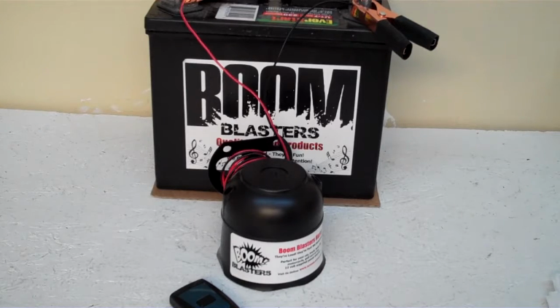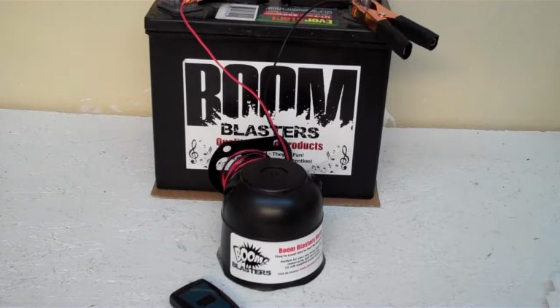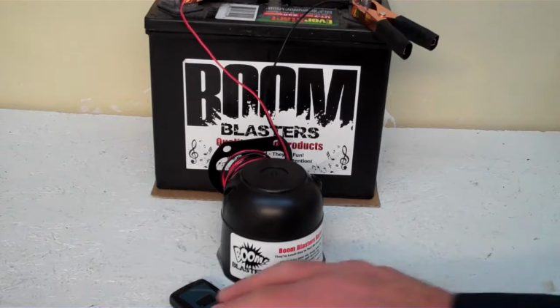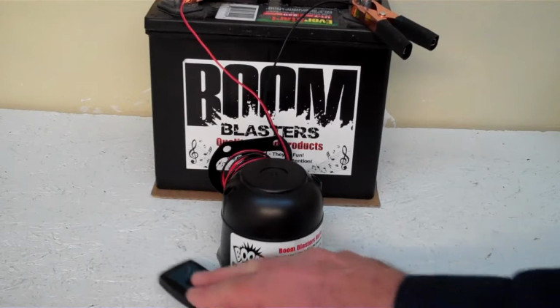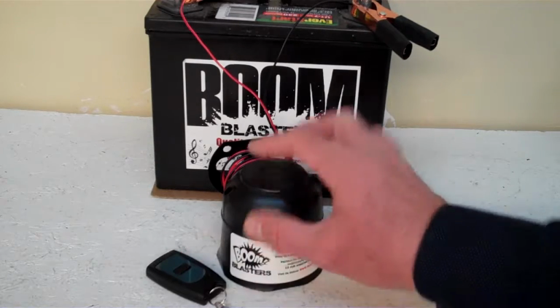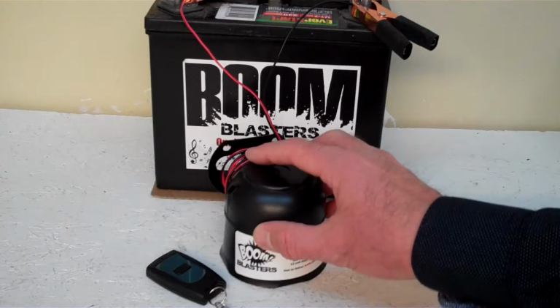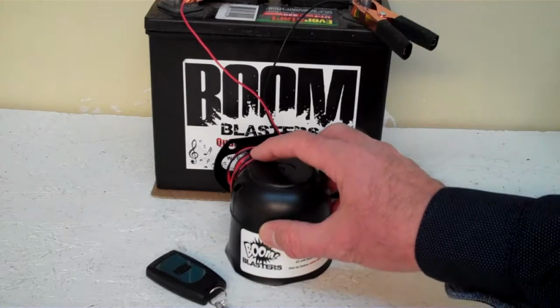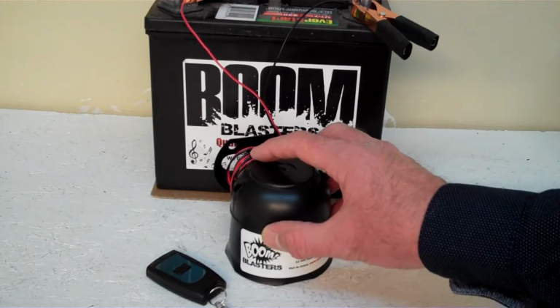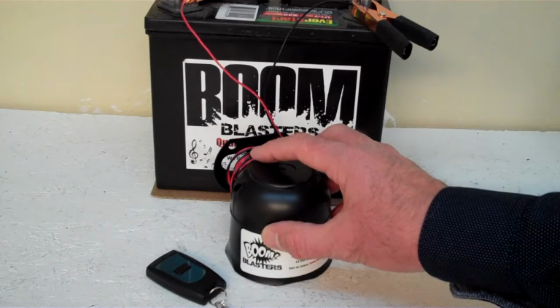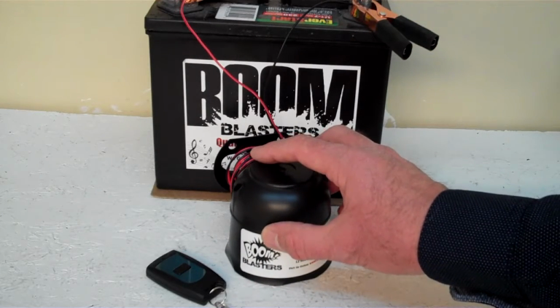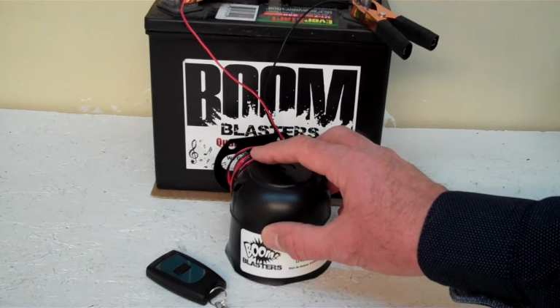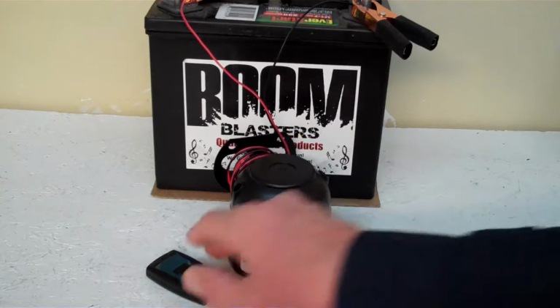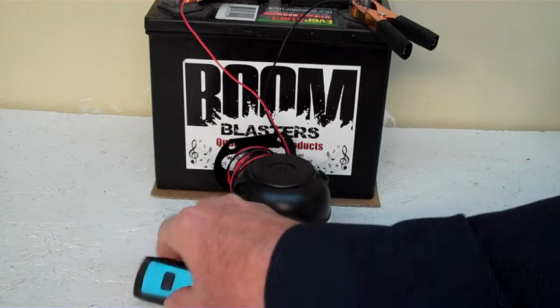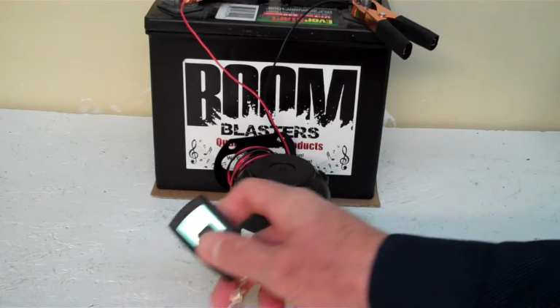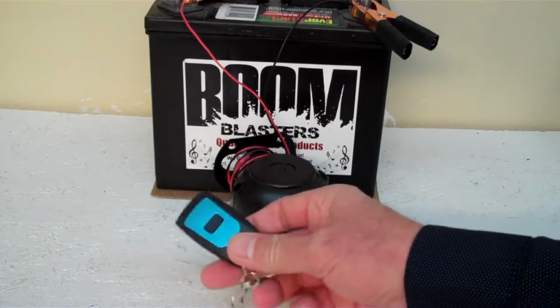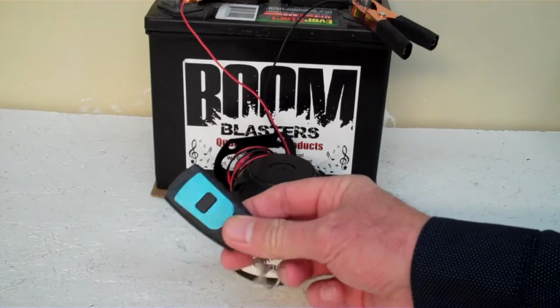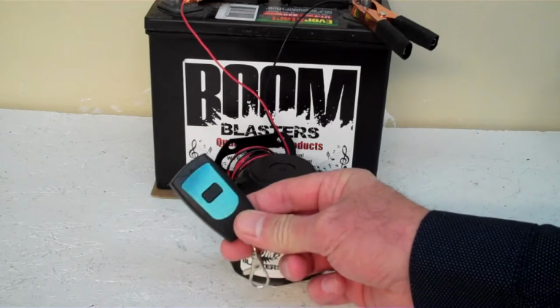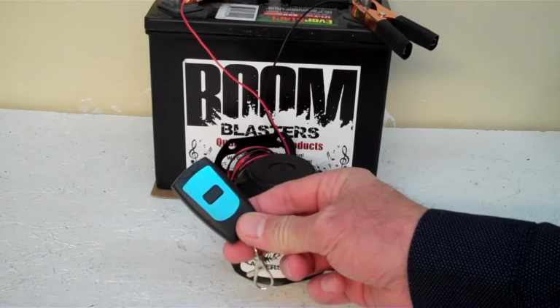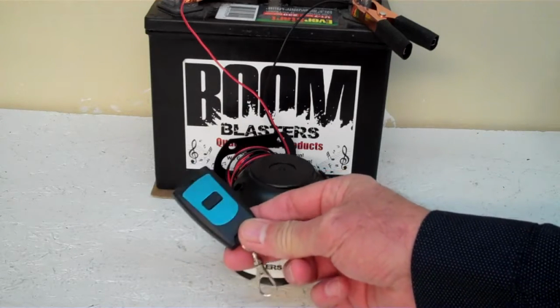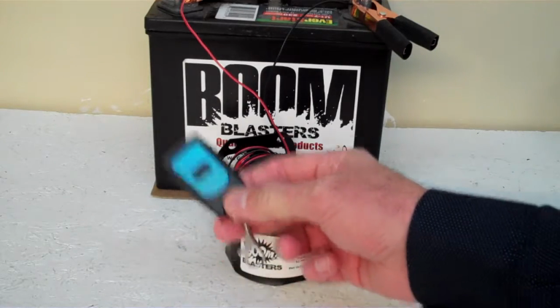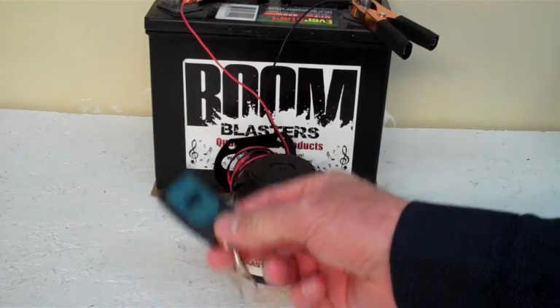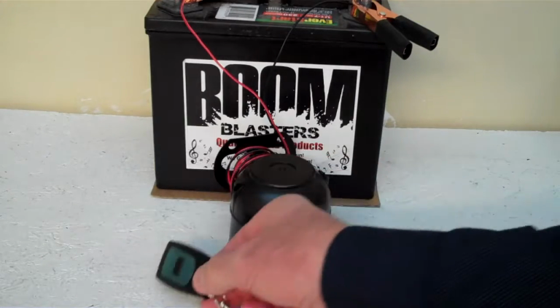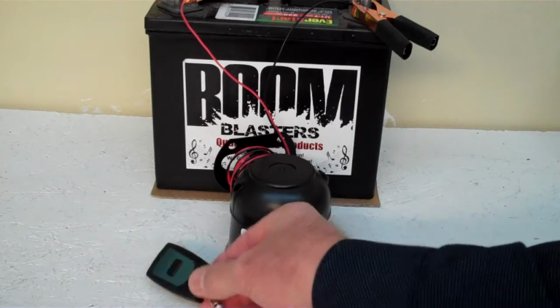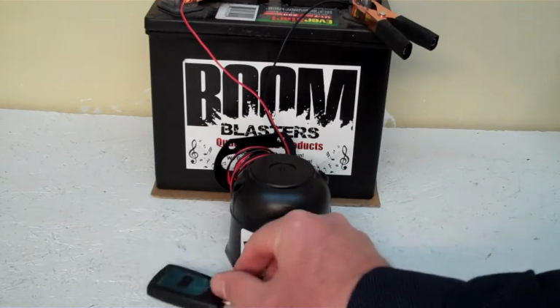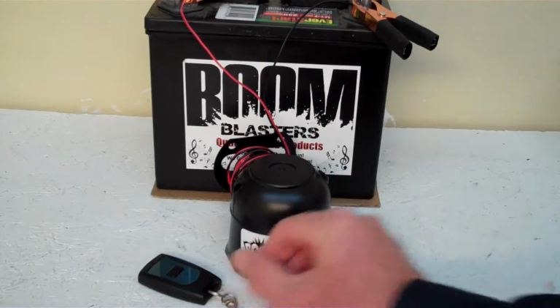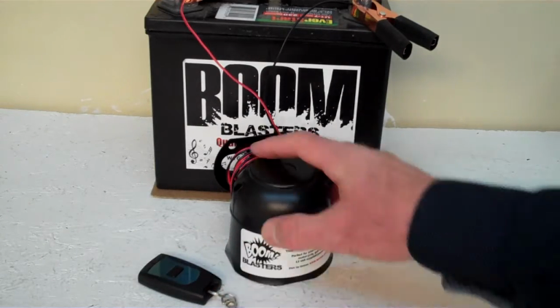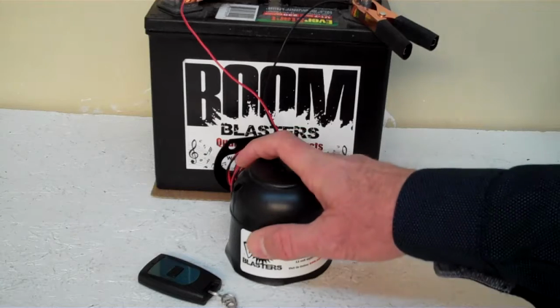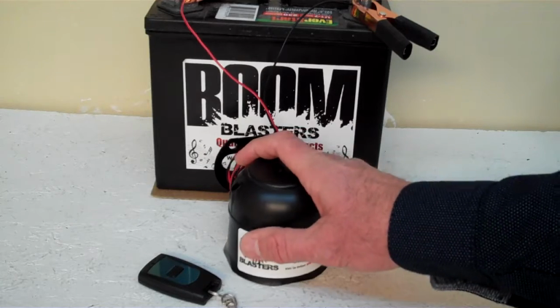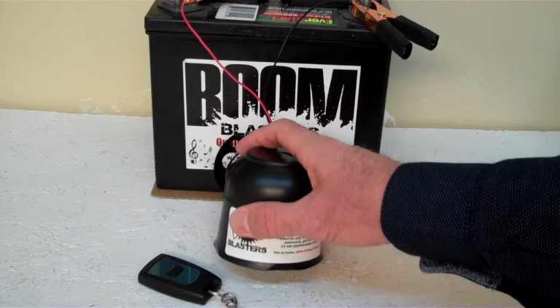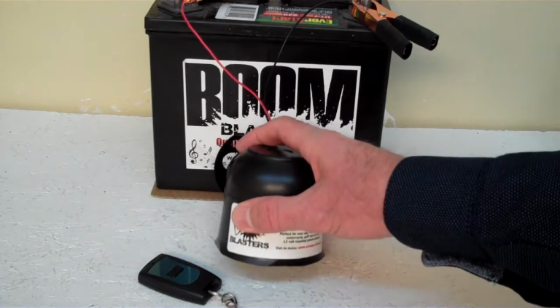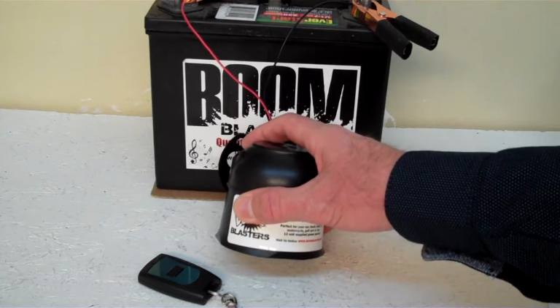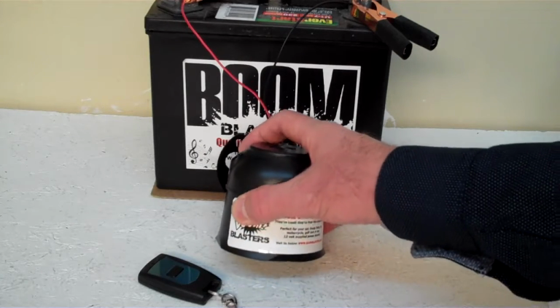Hey everyone, this is our Cartoon Plunk Wireless Car Horn. It comes with one remote control. You can purchase additional remotes if you want, but it does come with one remote control. Now we've got this horn facing down — it's pretty loud and we don't want to hurt our ears here.